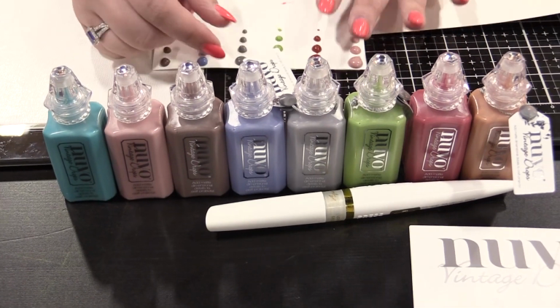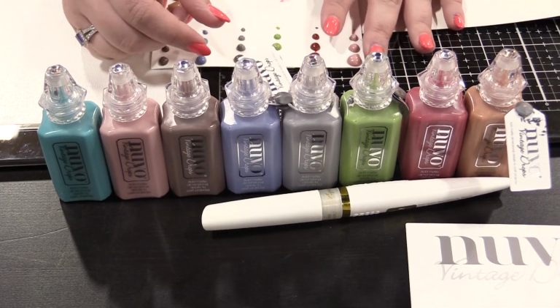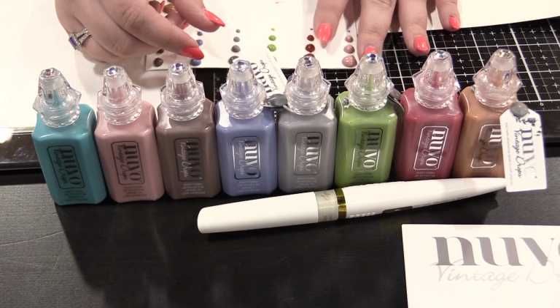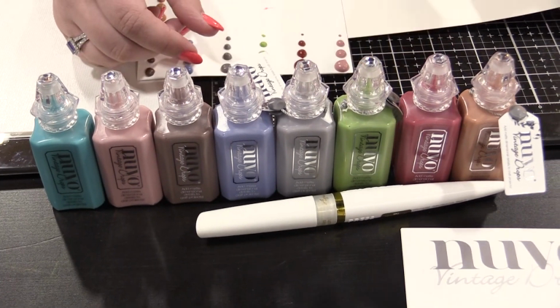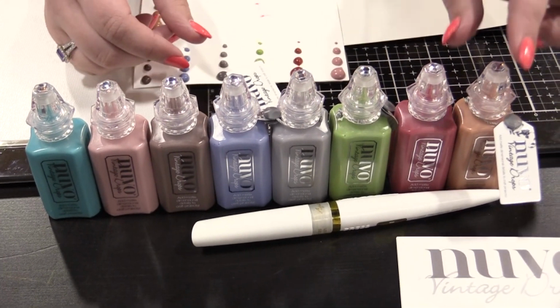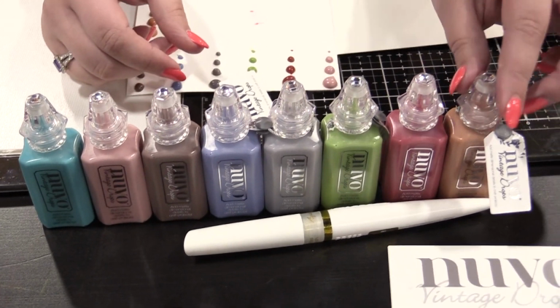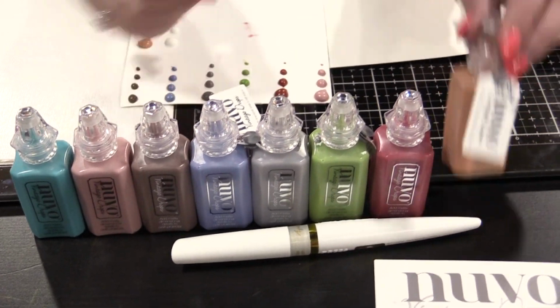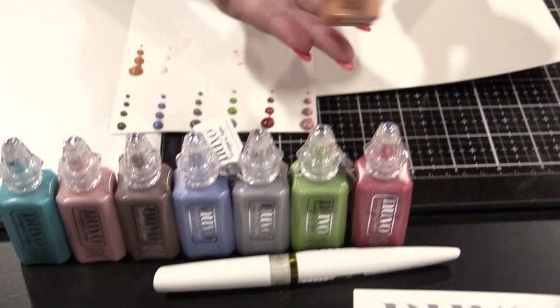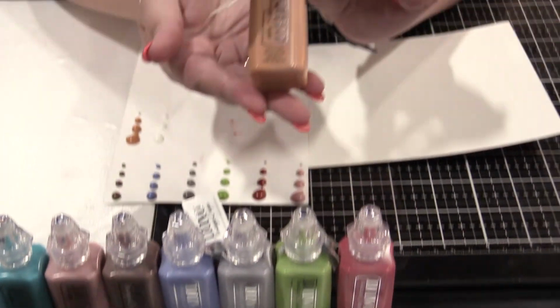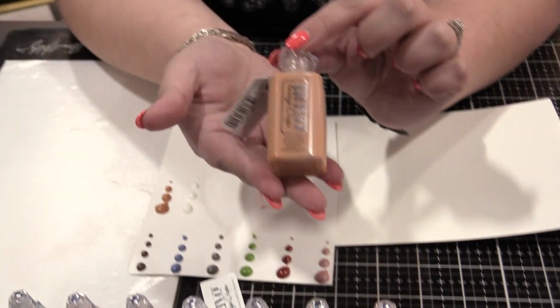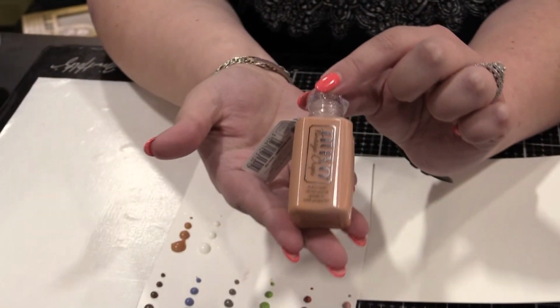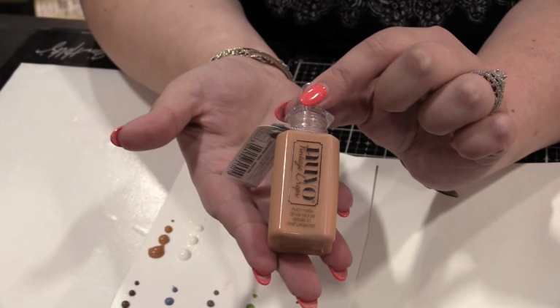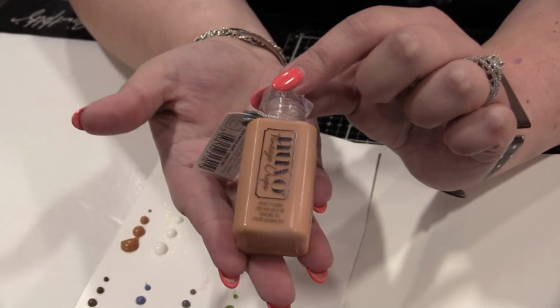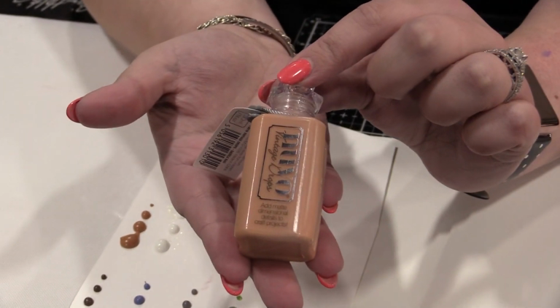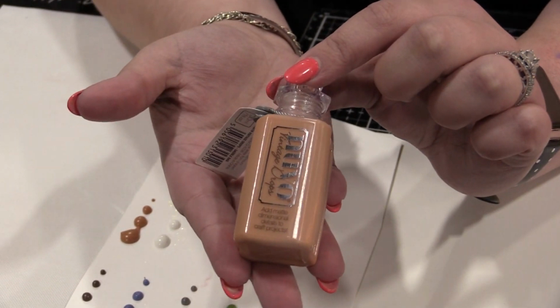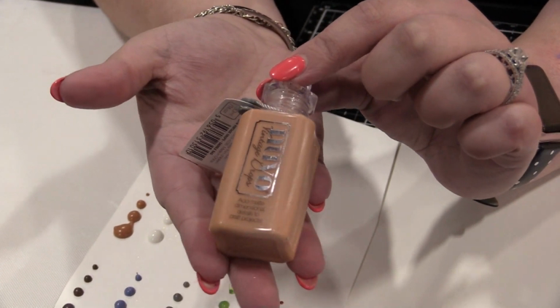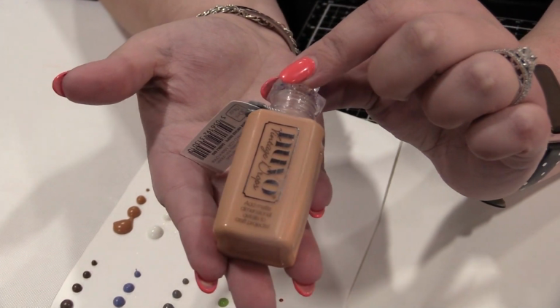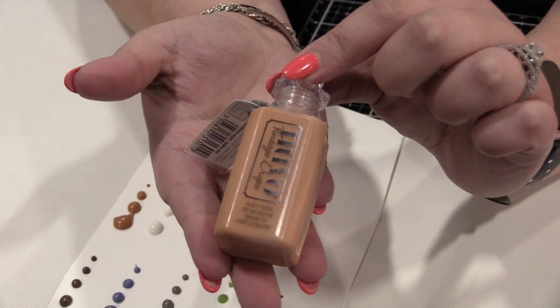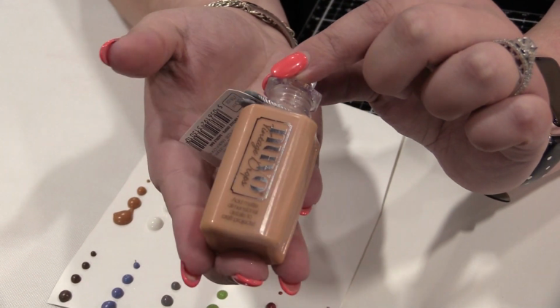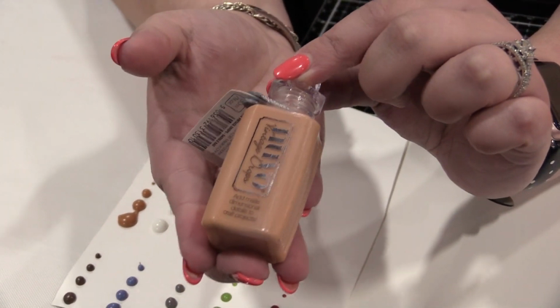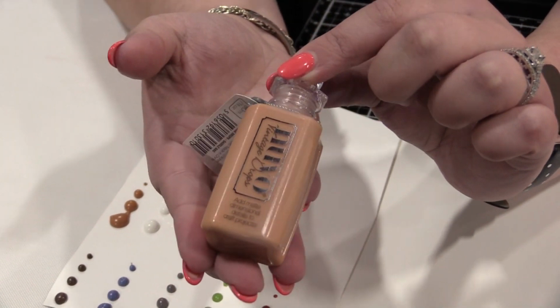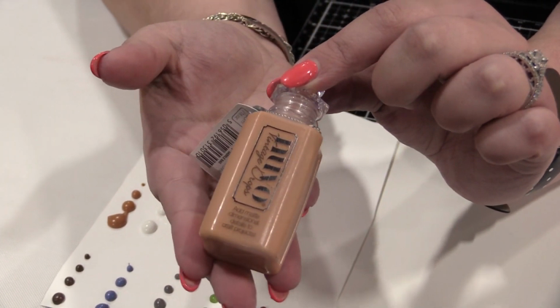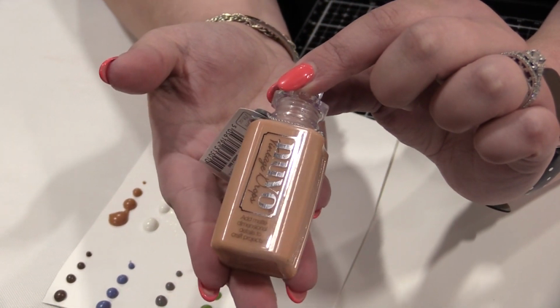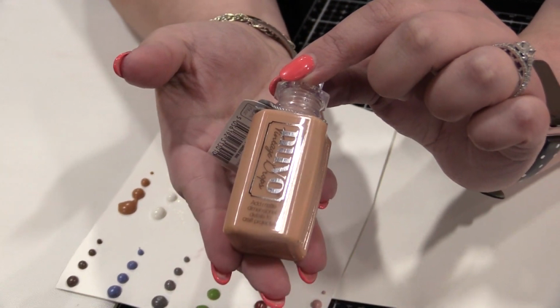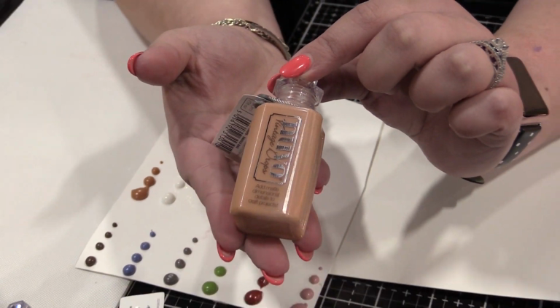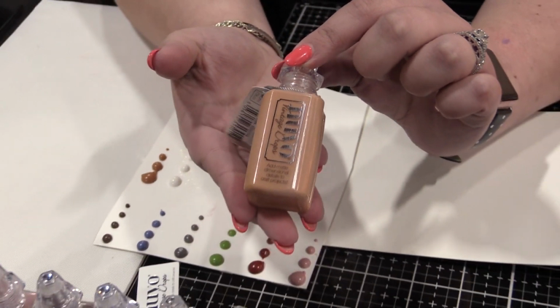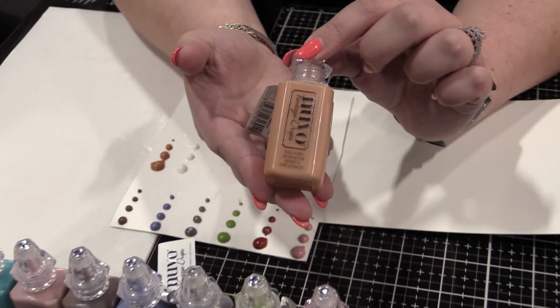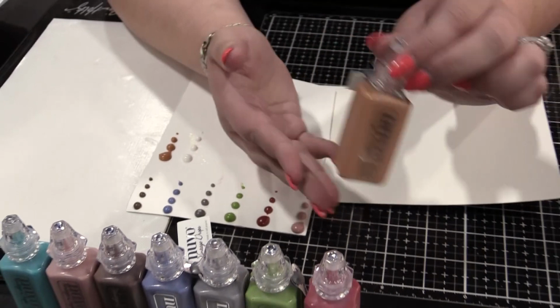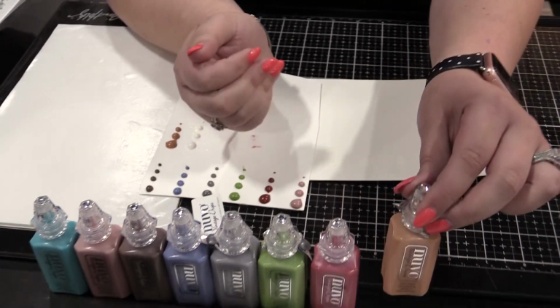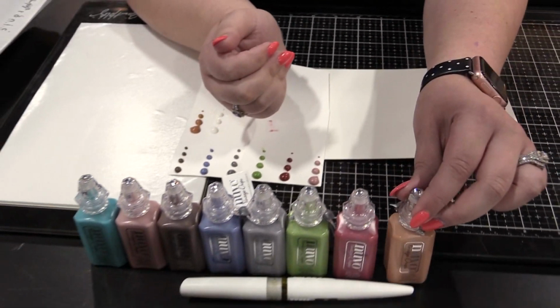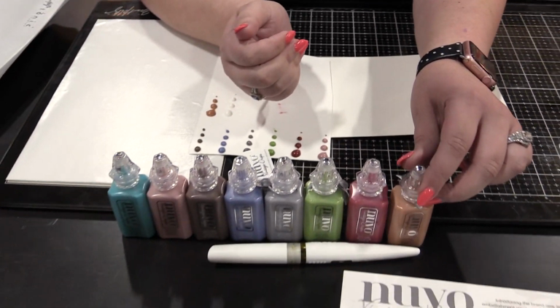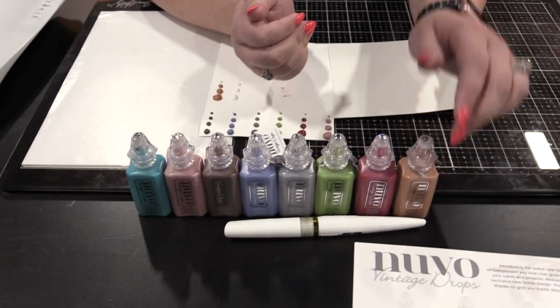These are going to dry matte. They're of course in this very pretty art deco style bottle. This is the start of a new collection from Tonic, and we're really excited to show you more coming soon.